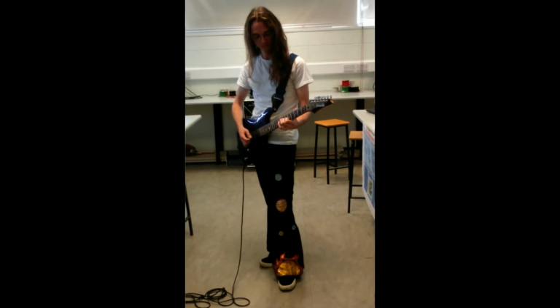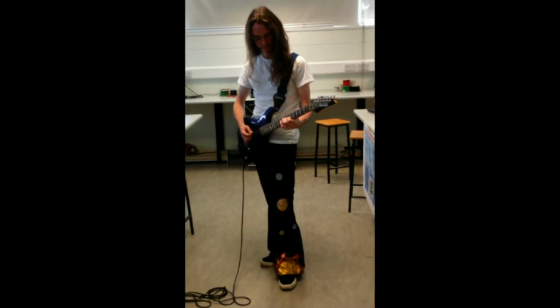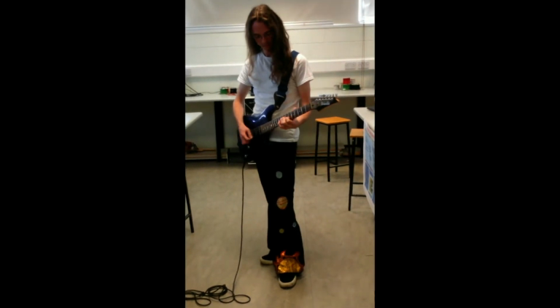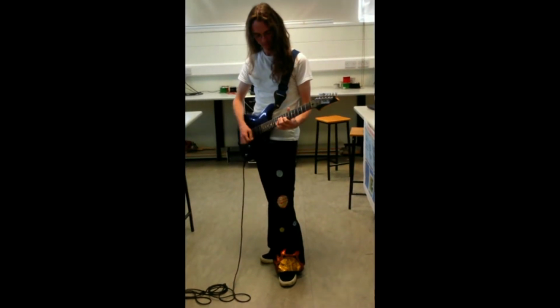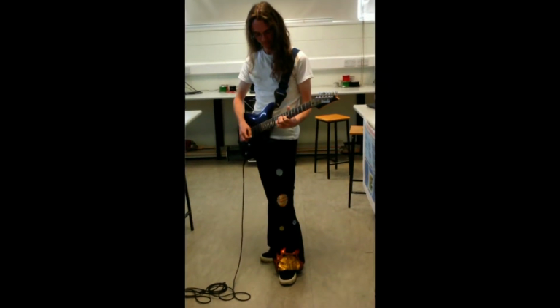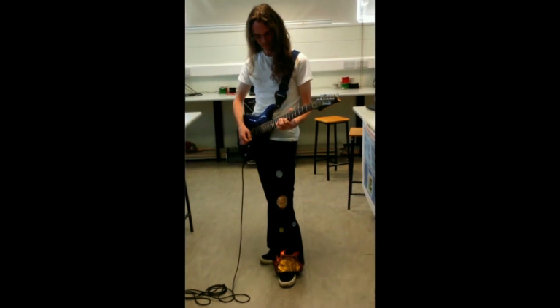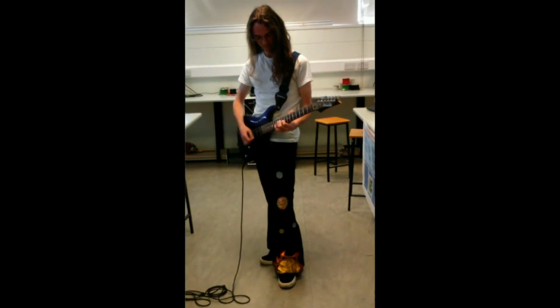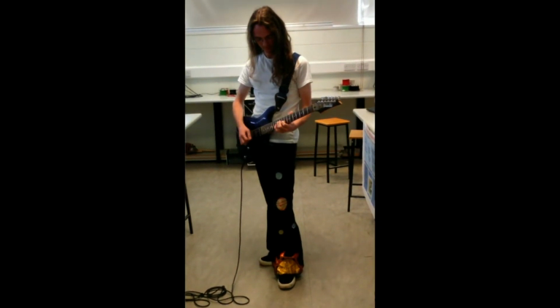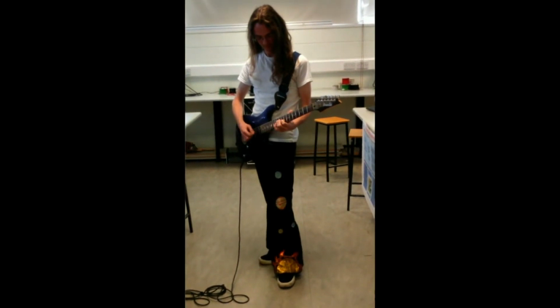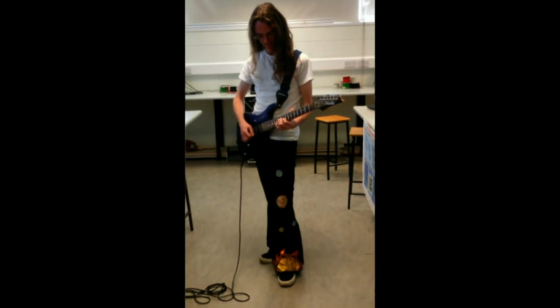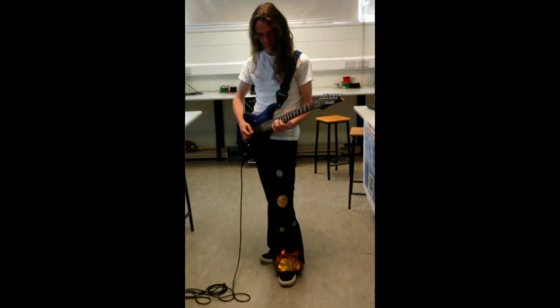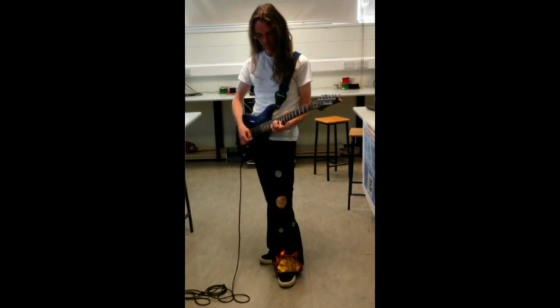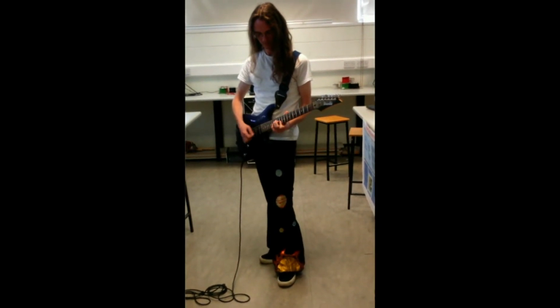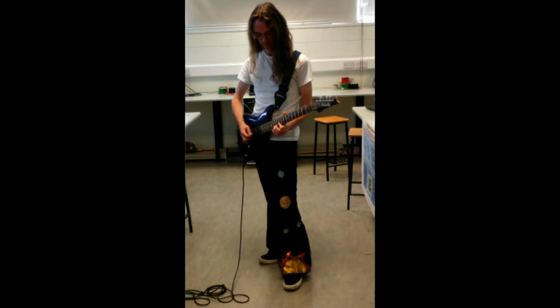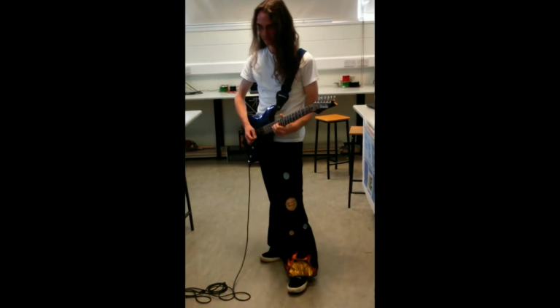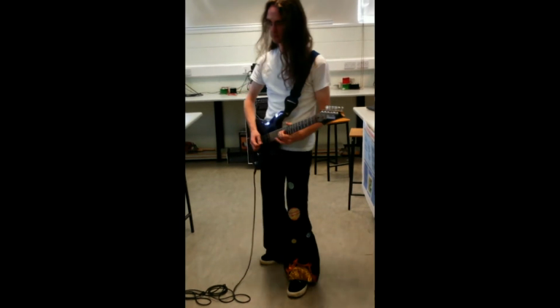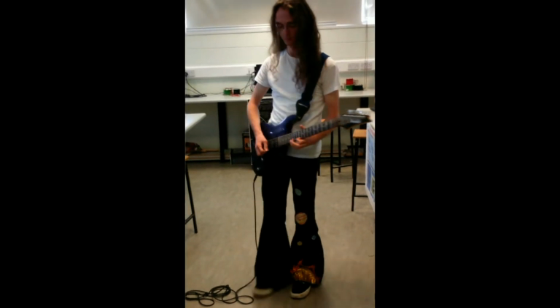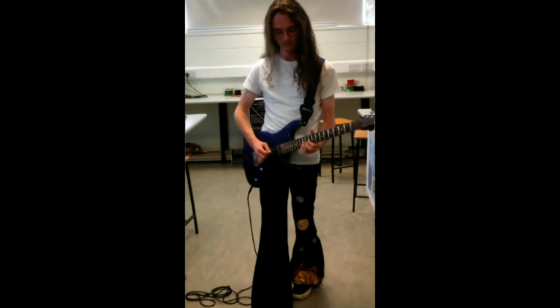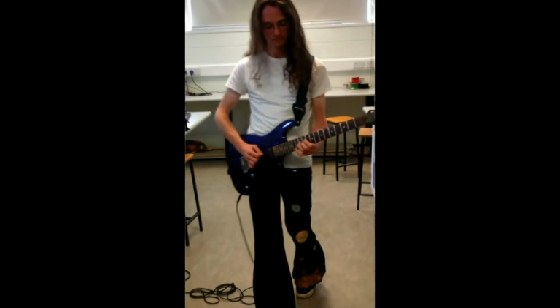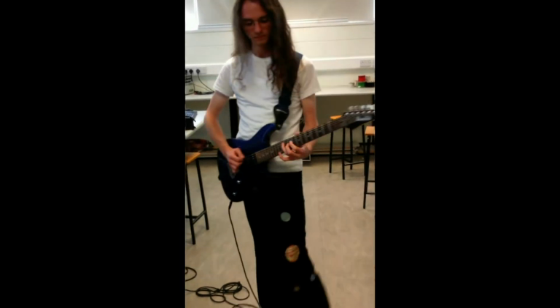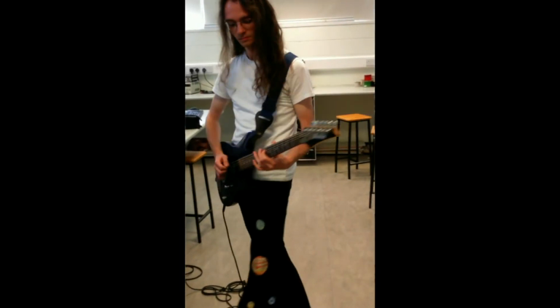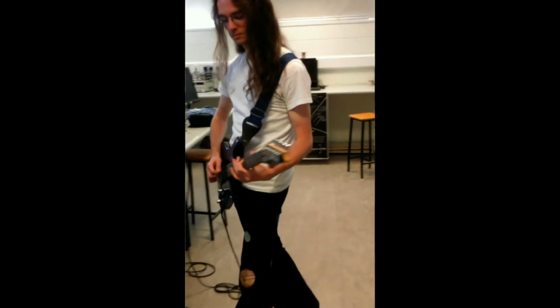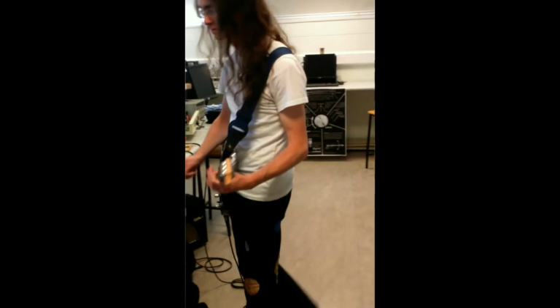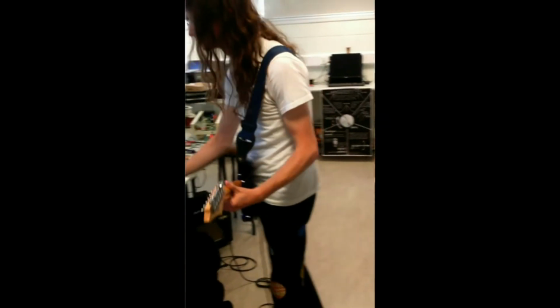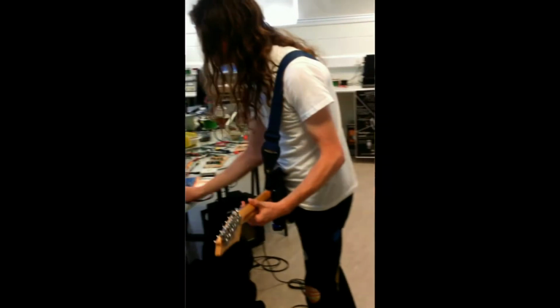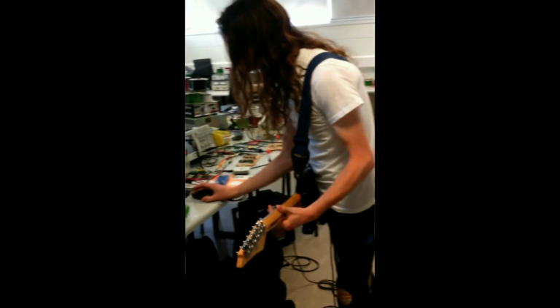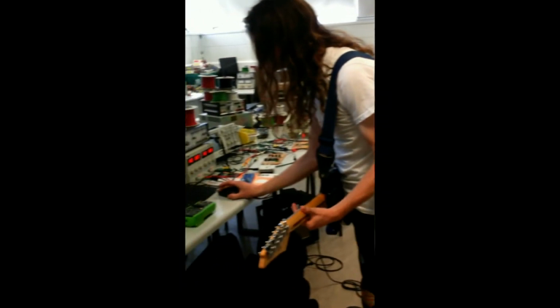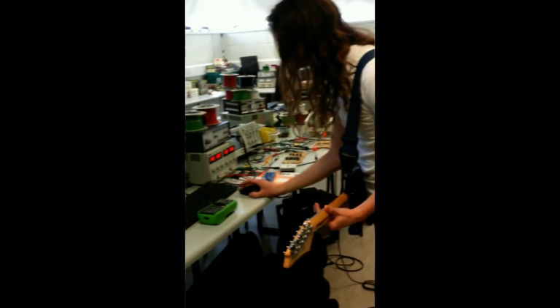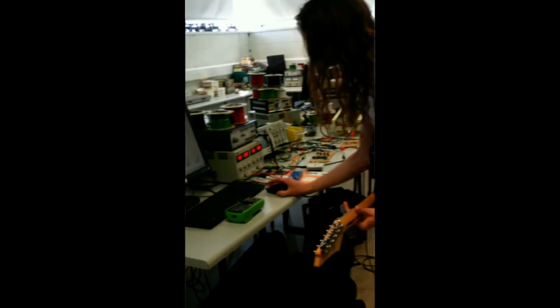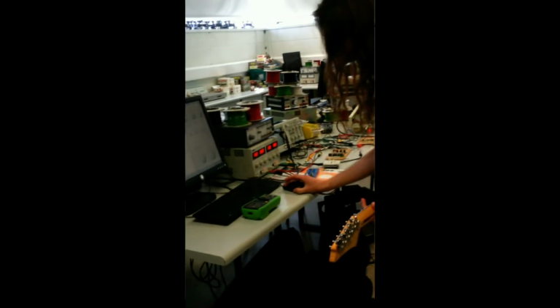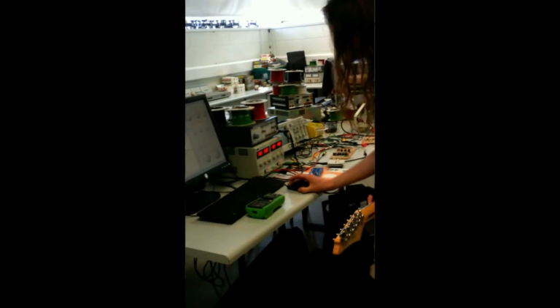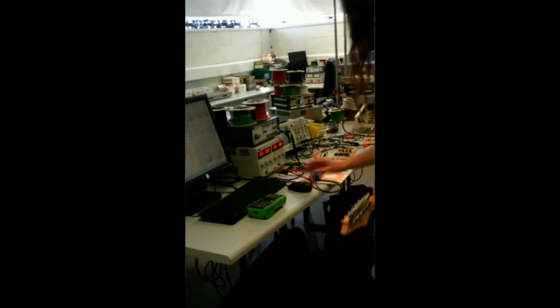This is my second year physics project. My idea was to take an old 1950s electric guitar amplifier and control the way it sounds with a computer program.